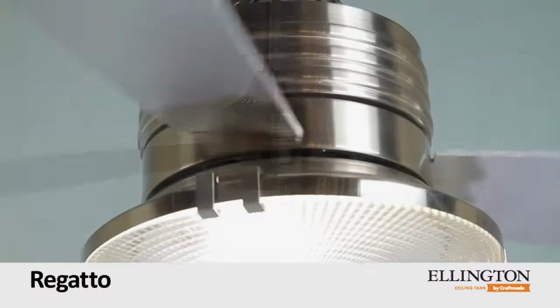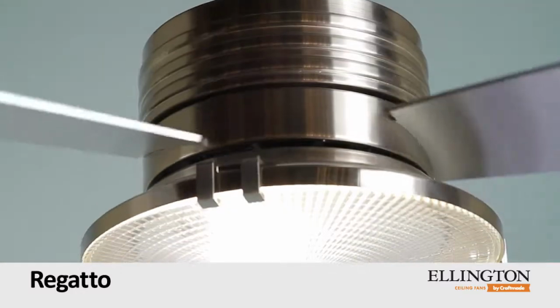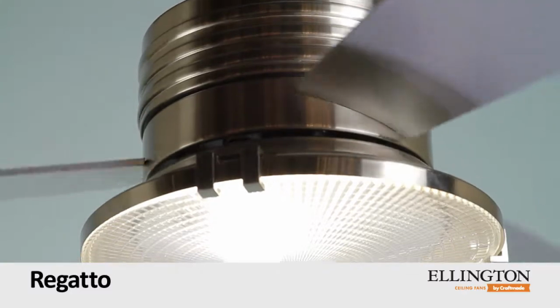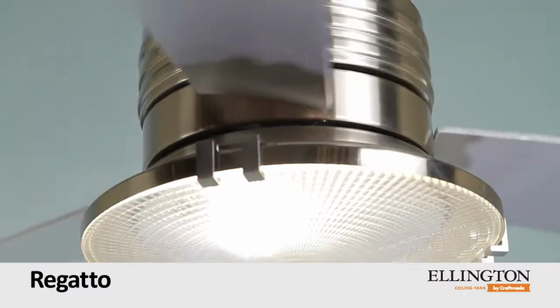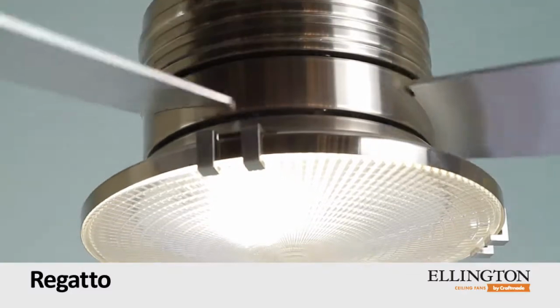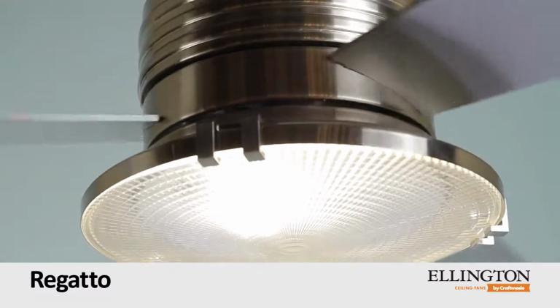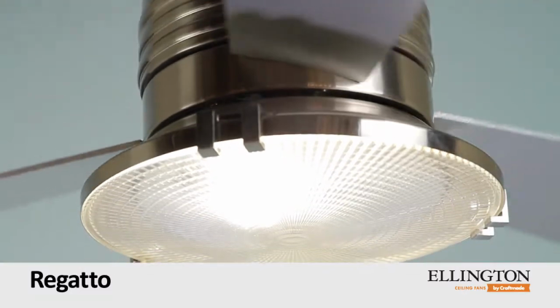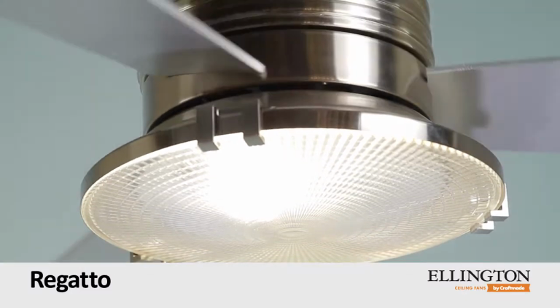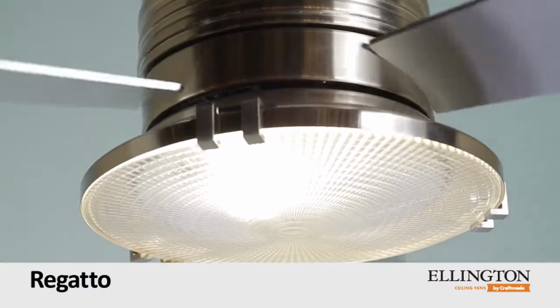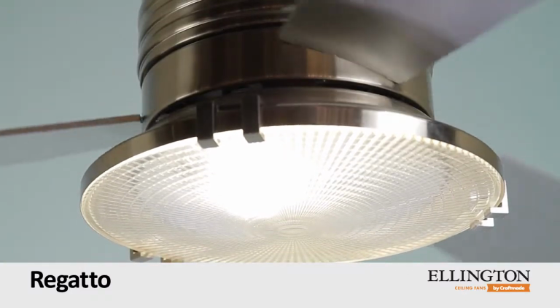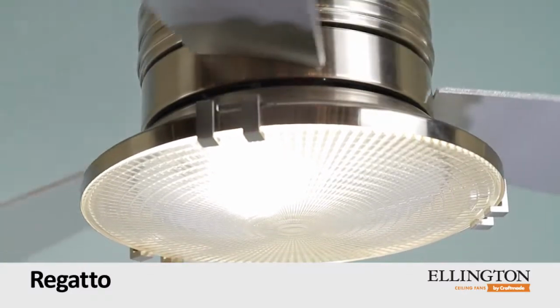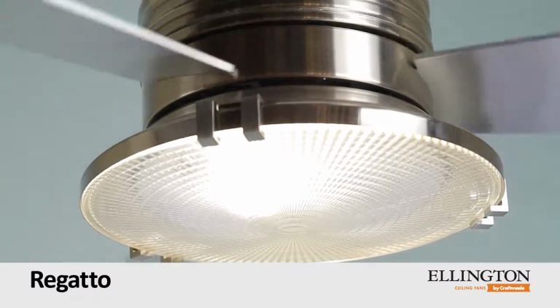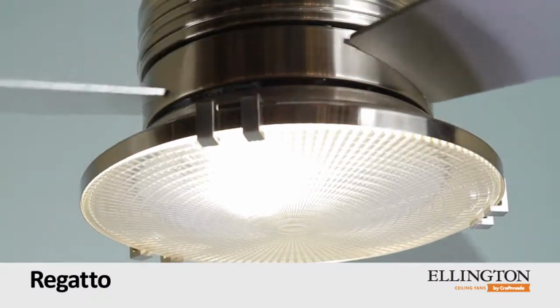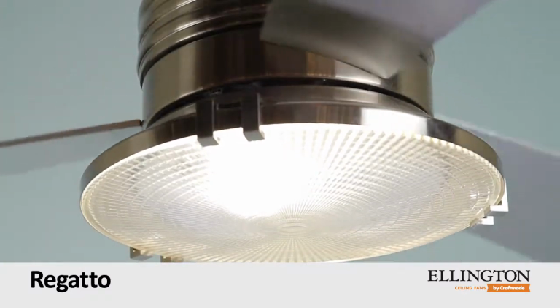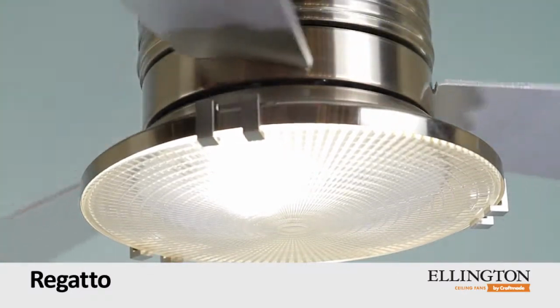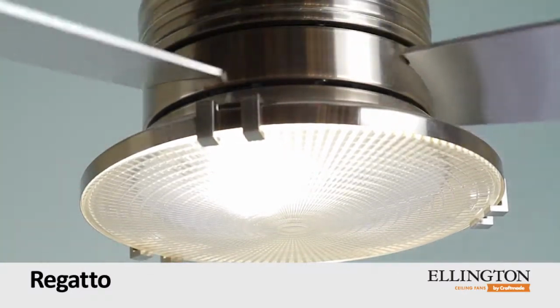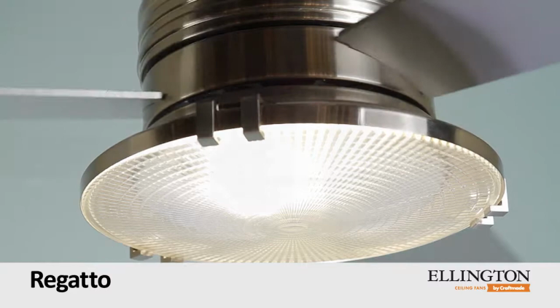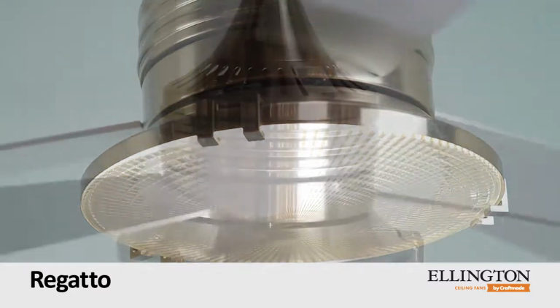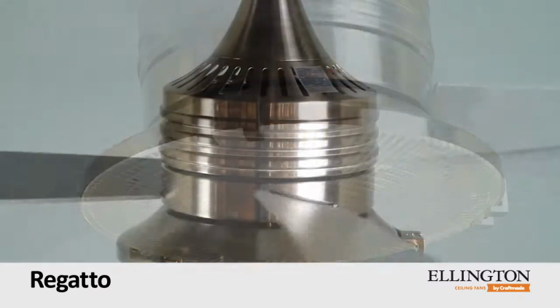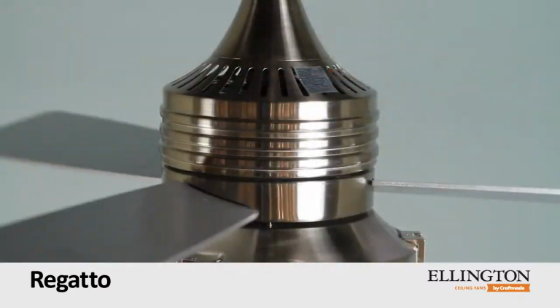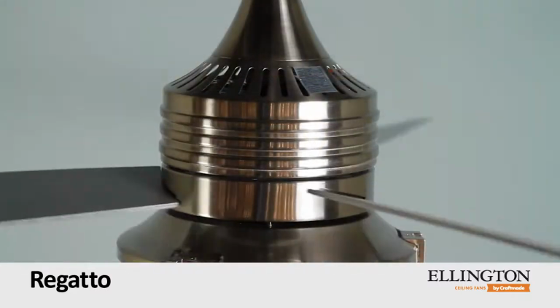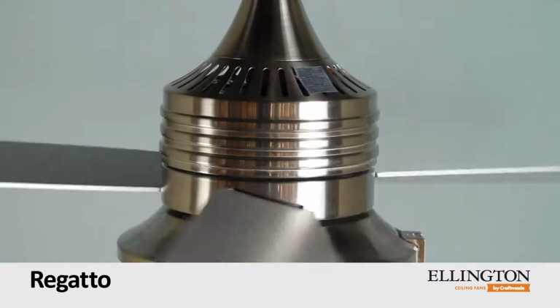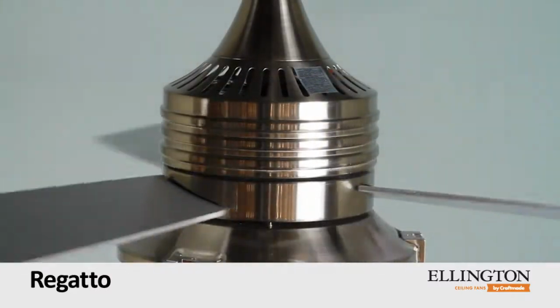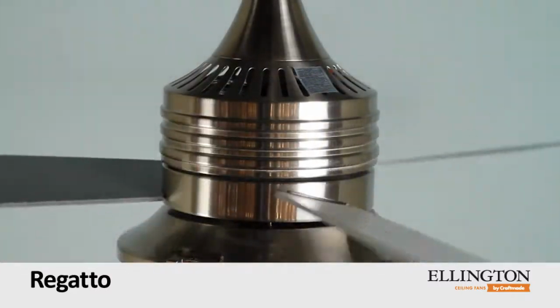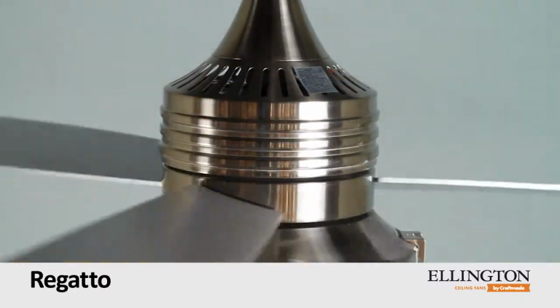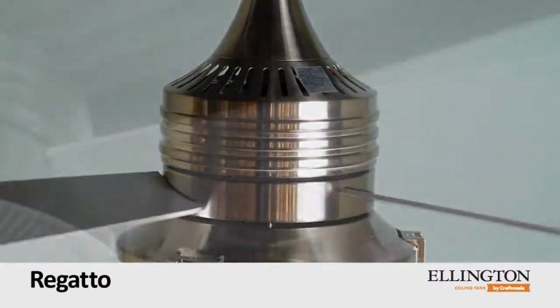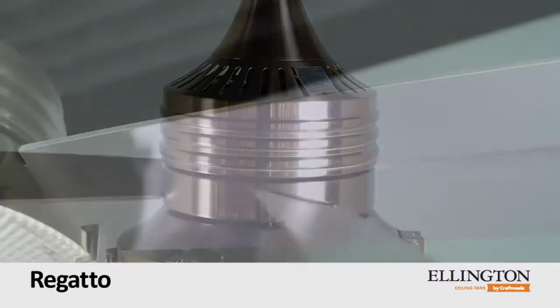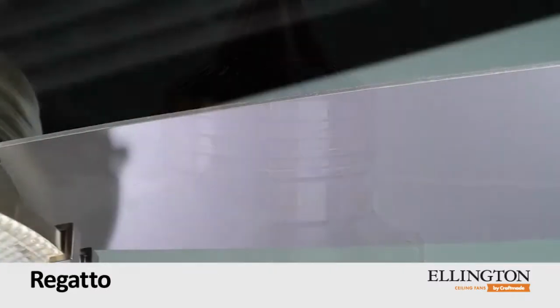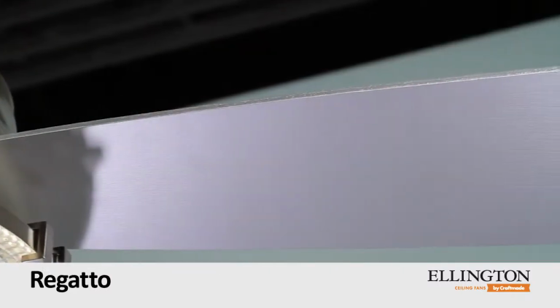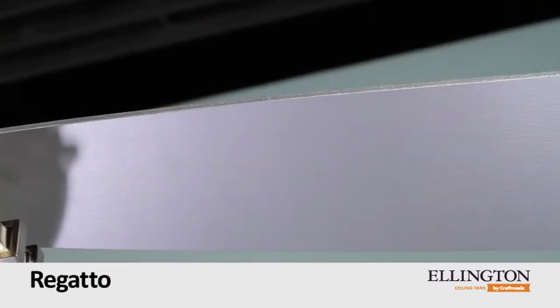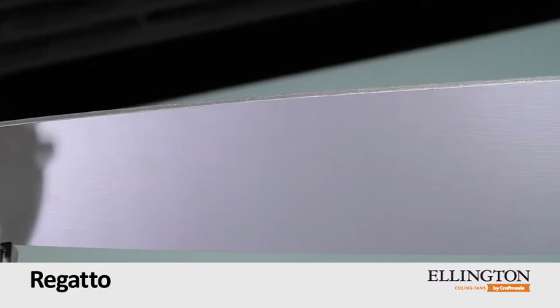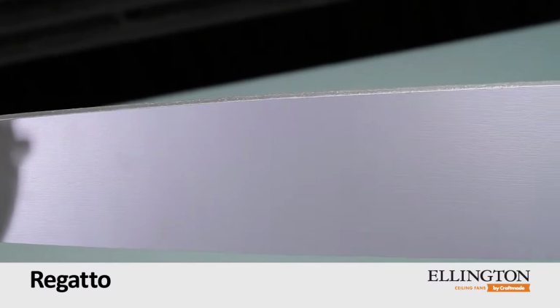The light kit of this stunning three-blade fan holds a 75-watt halogen with clear Holofane glass diffuser. Its circular form is echoed in the brushed polished nickel body with silver painted blades.